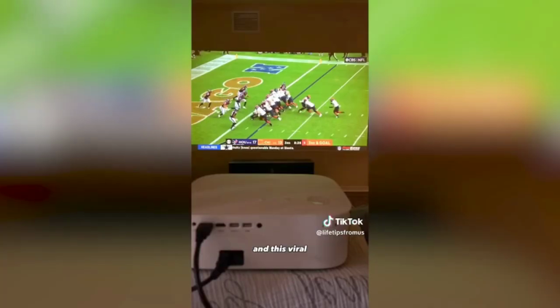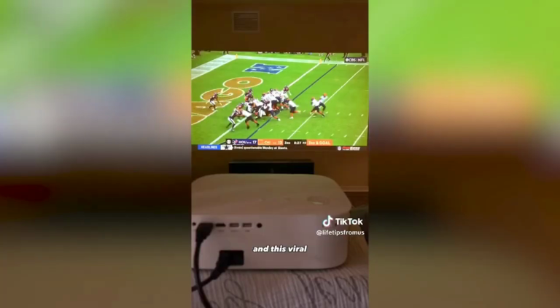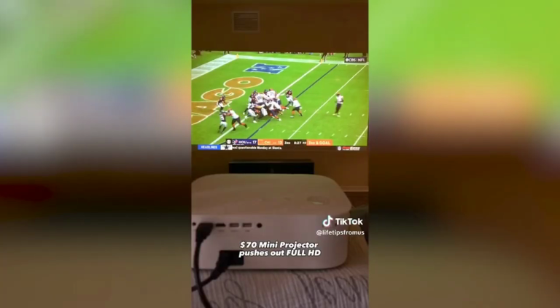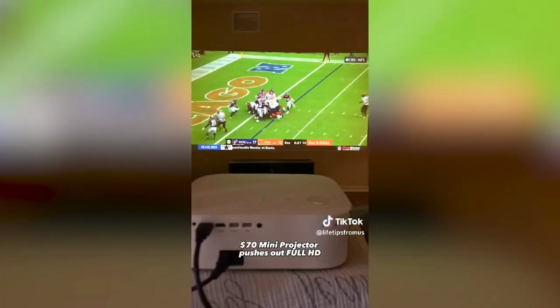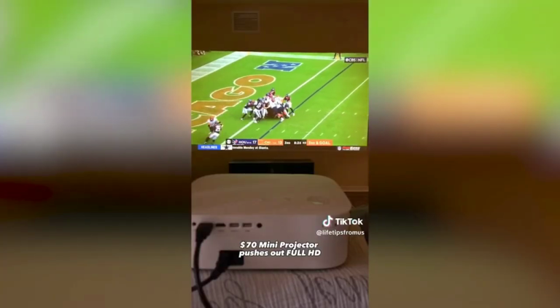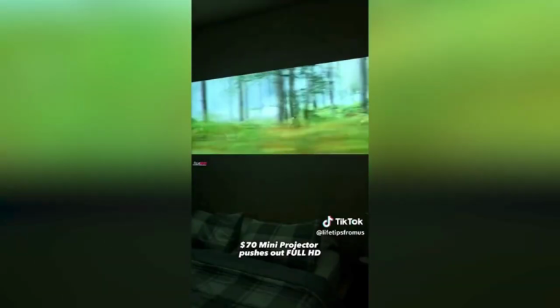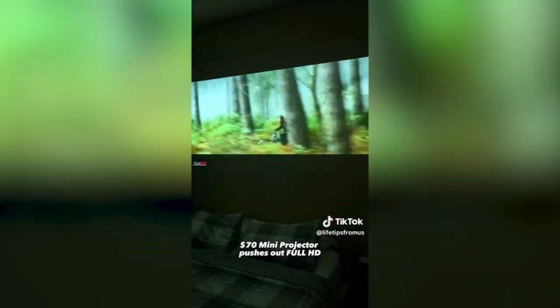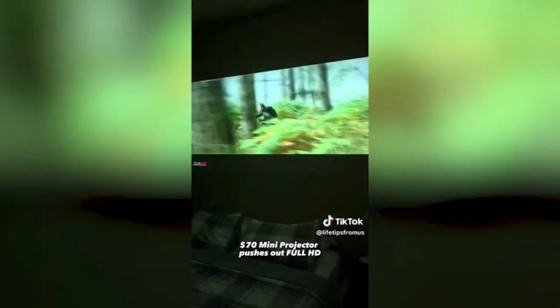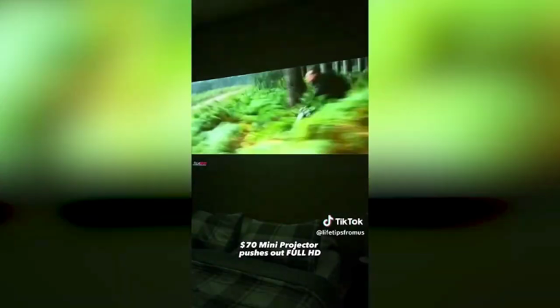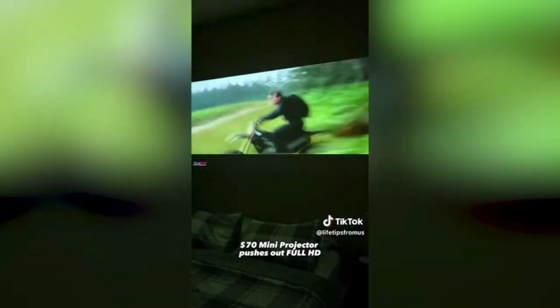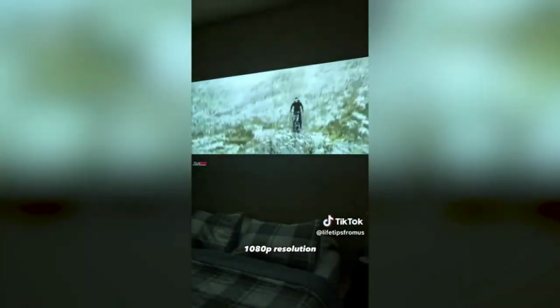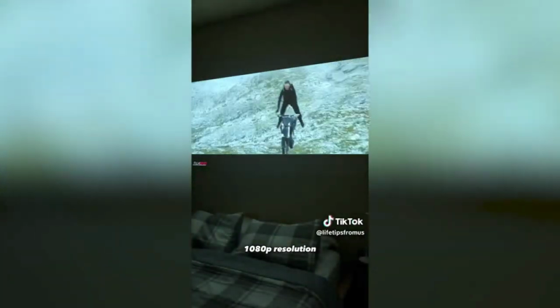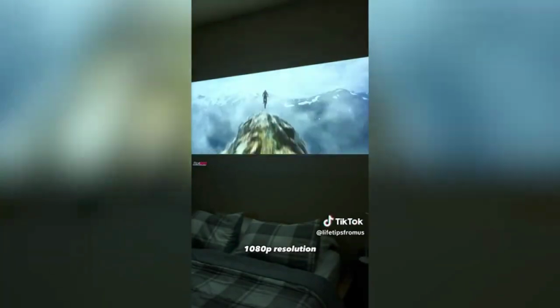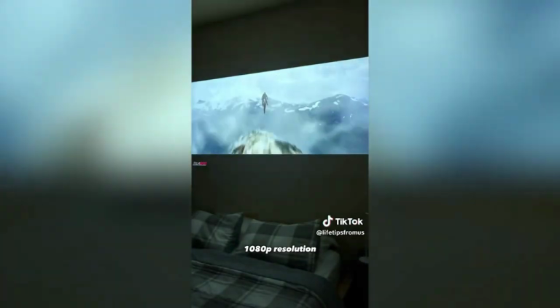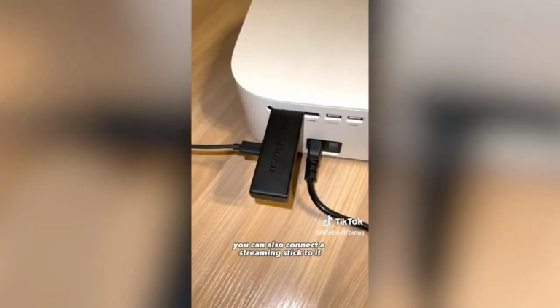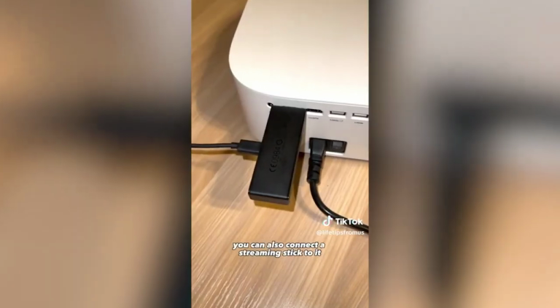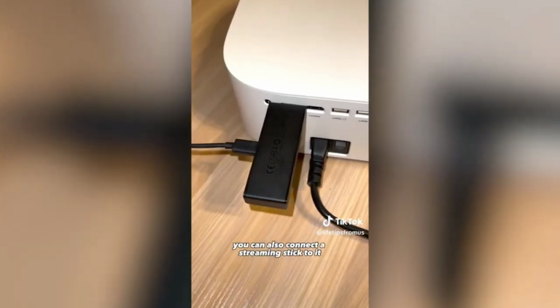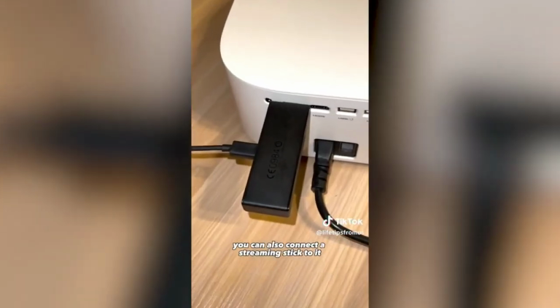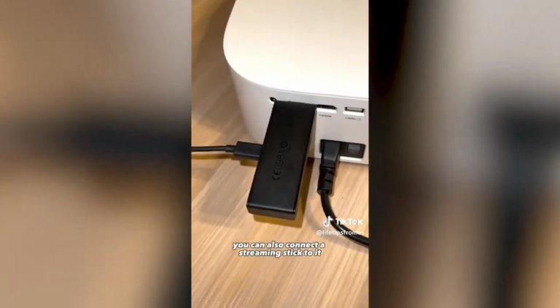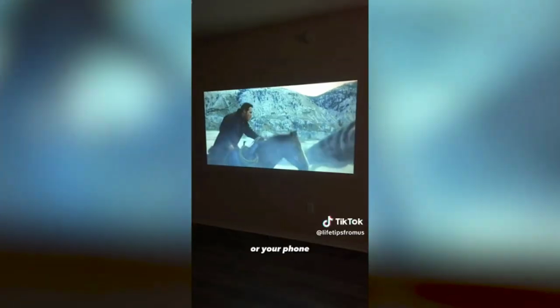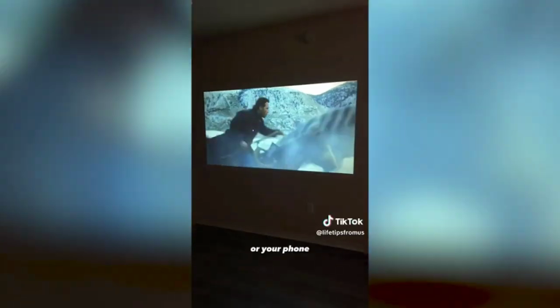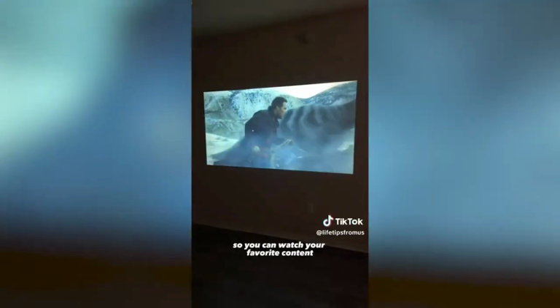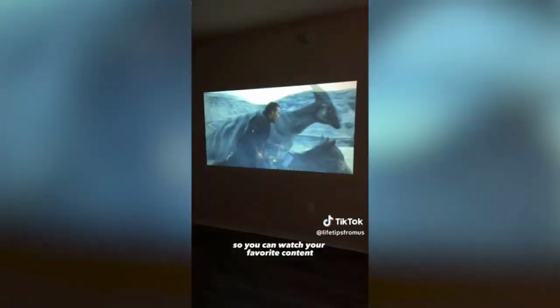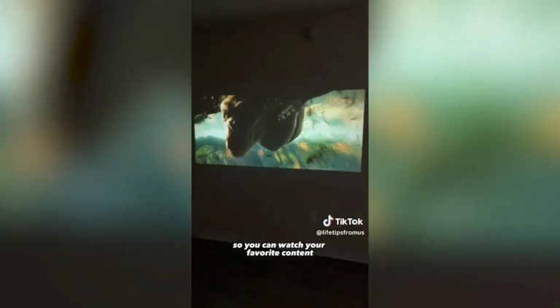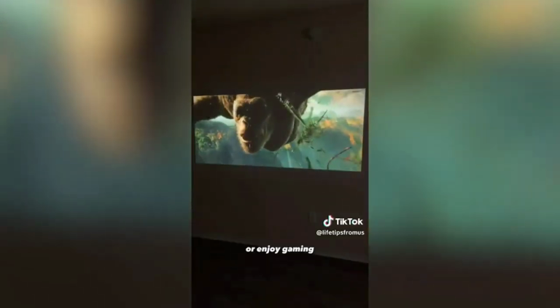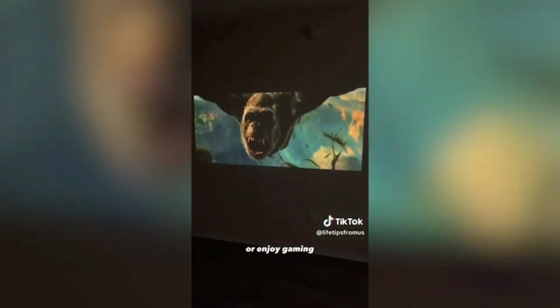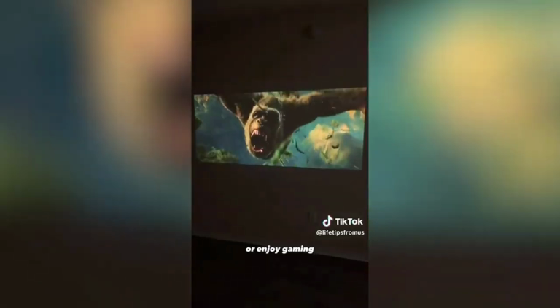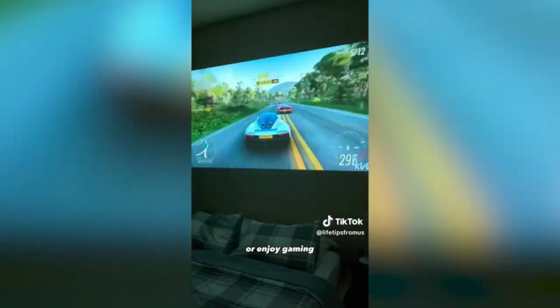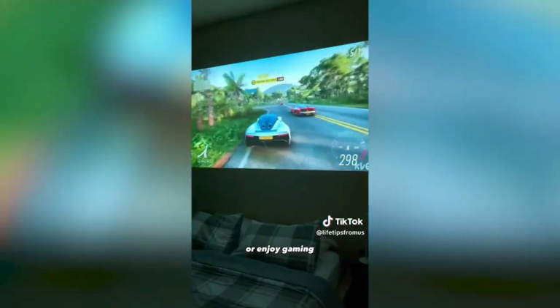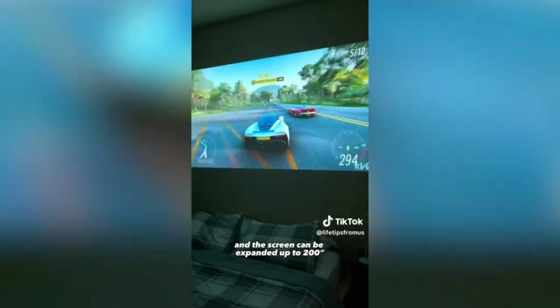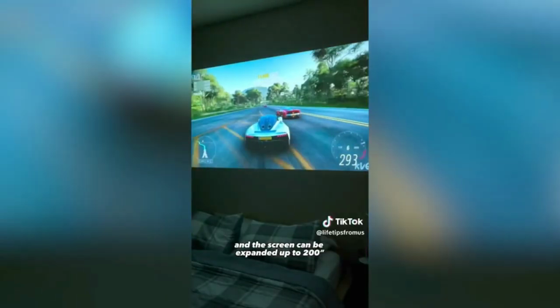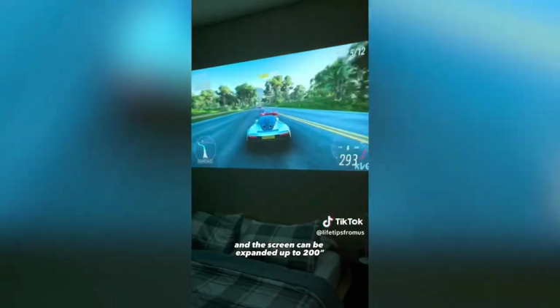This viral $70 mini projector outputs full HD 1080p resolution. You can connect a streaming stick or your phone to watch your favorite content or enjoy gaming, and the screen can be expanded up to 200 inches.